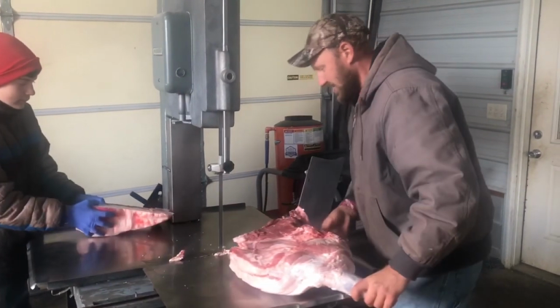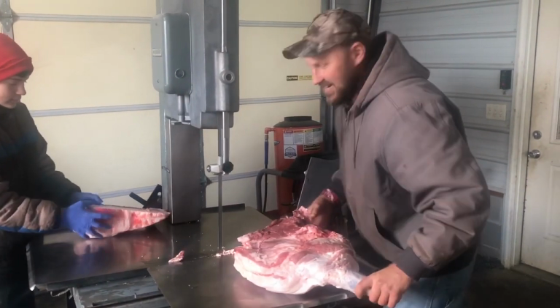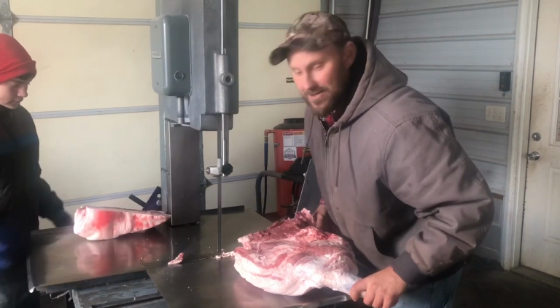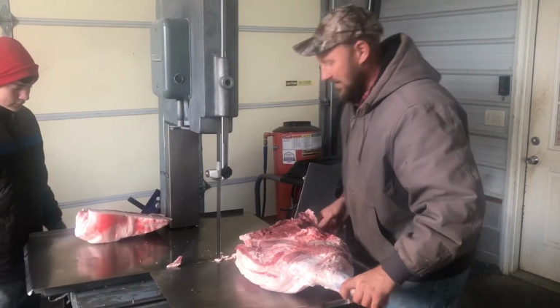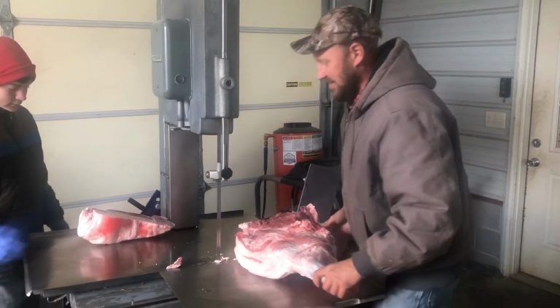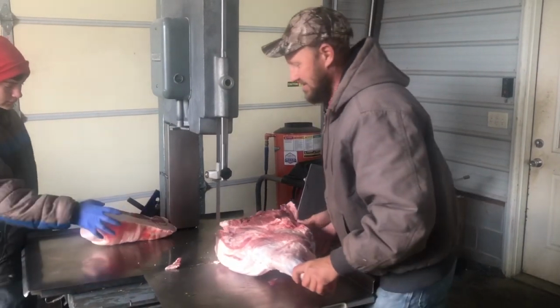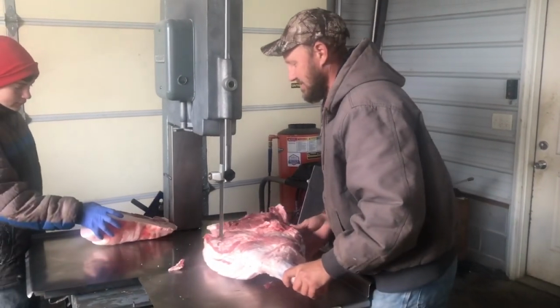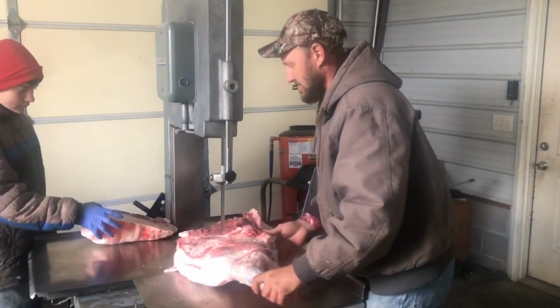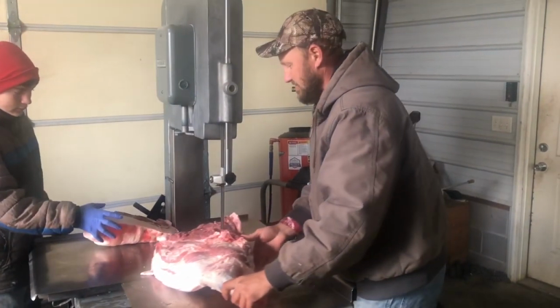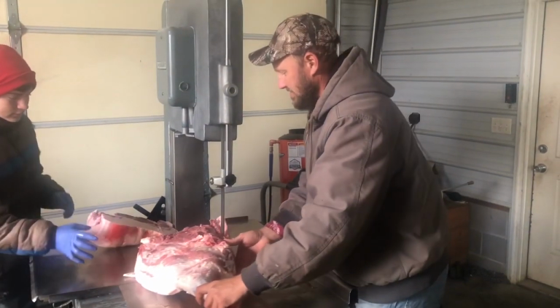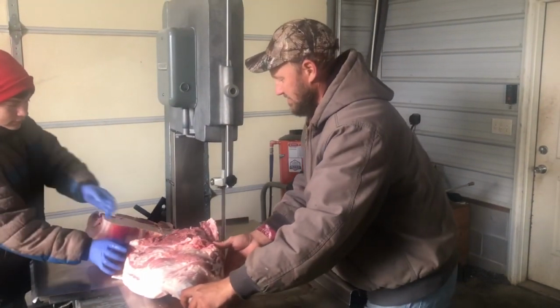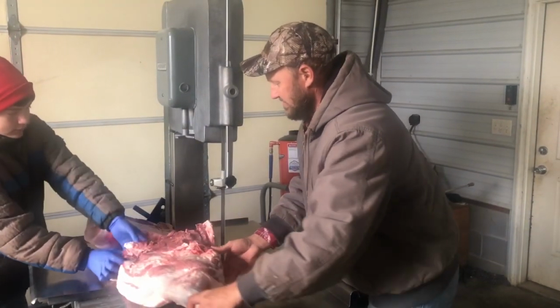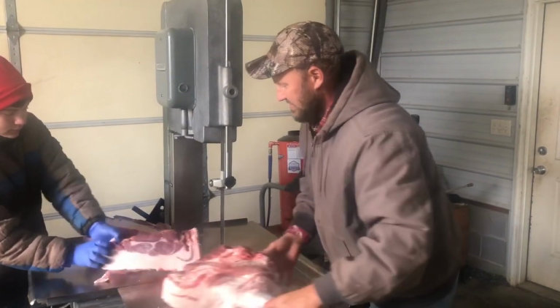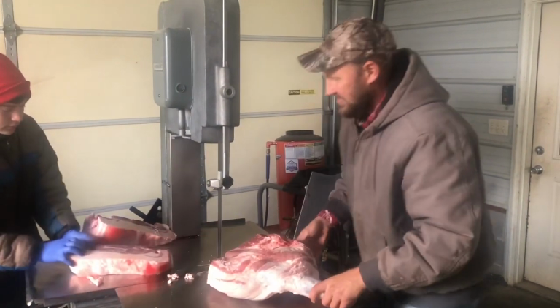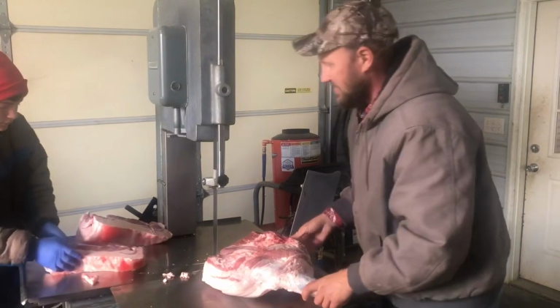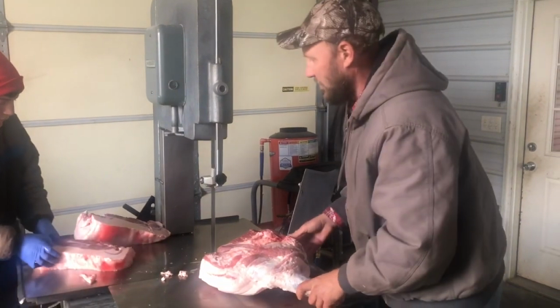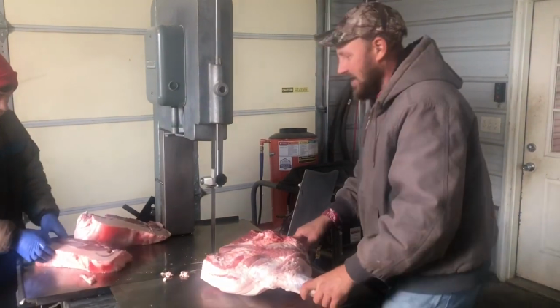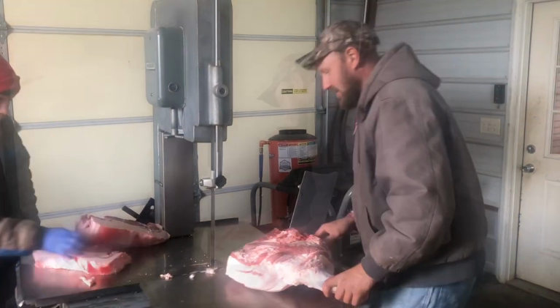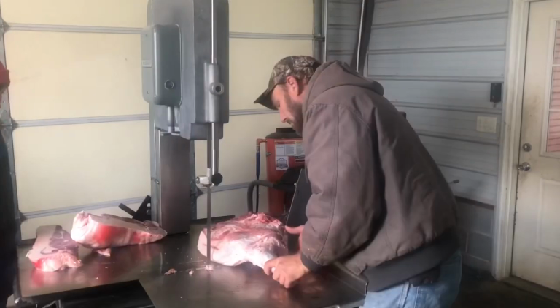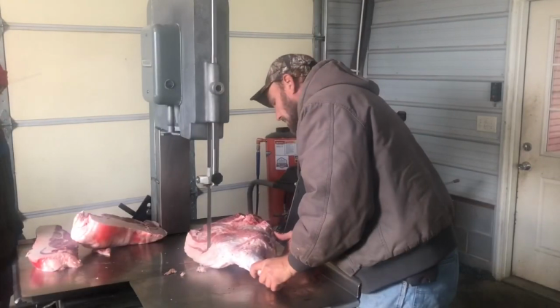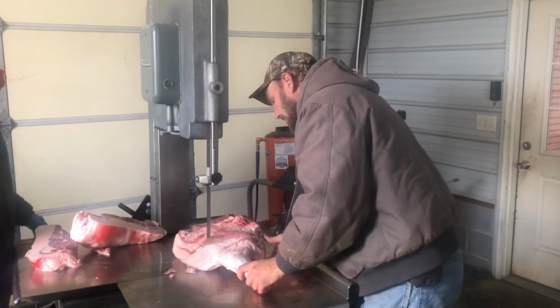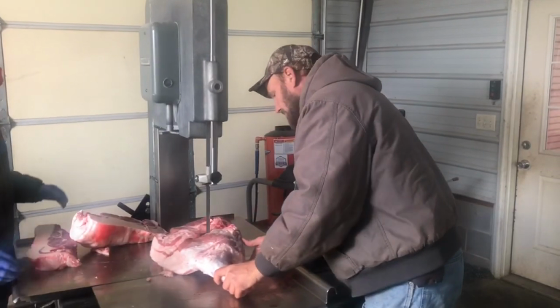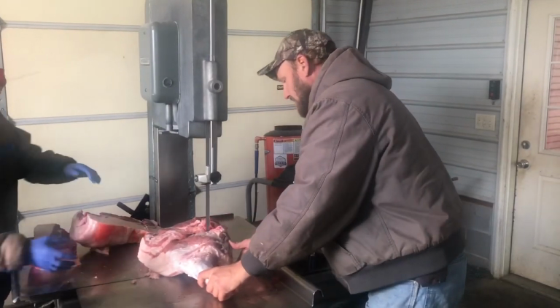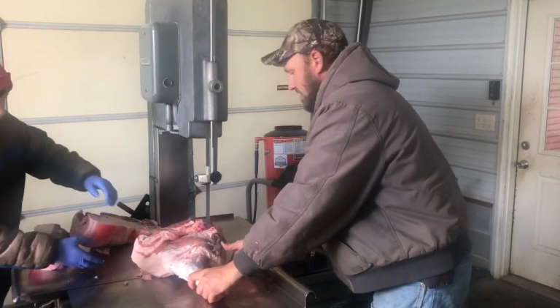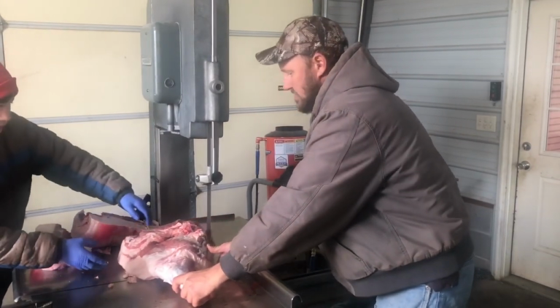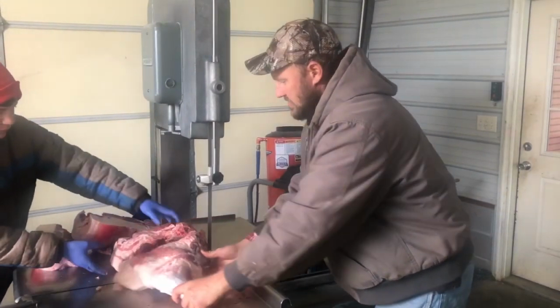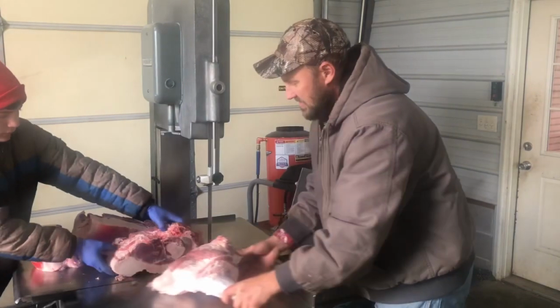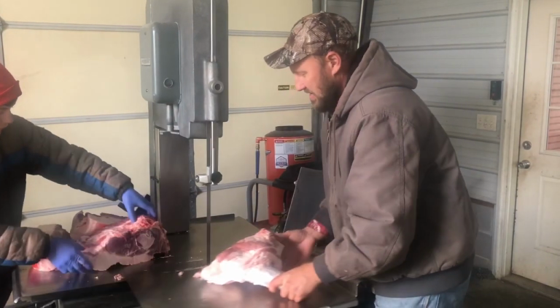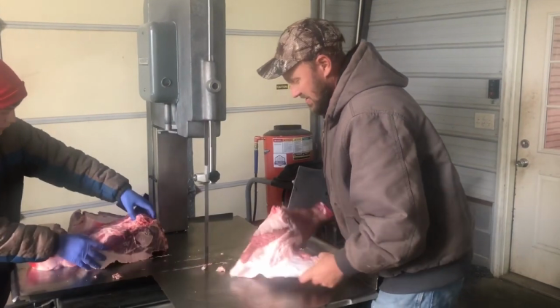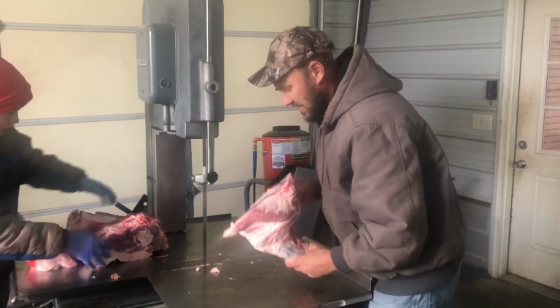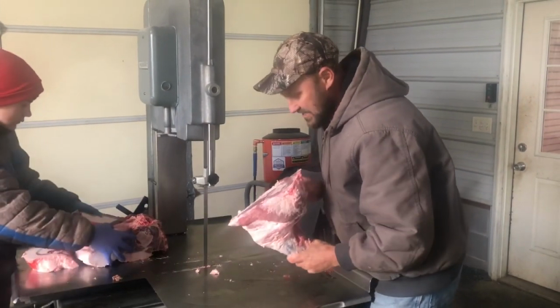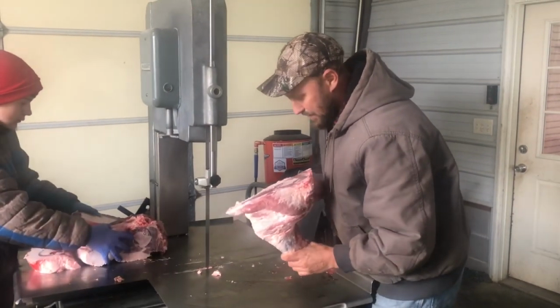It's almost all fat. Wow. Slices like thunder.